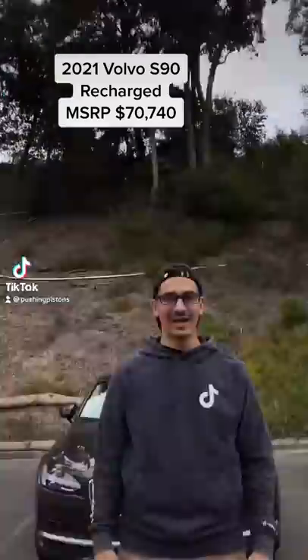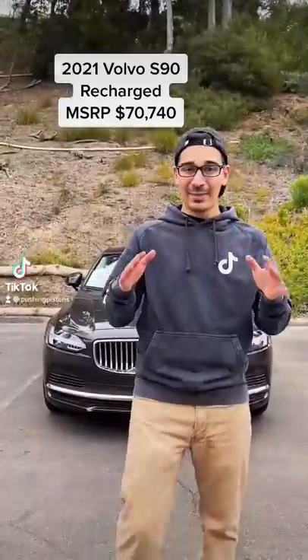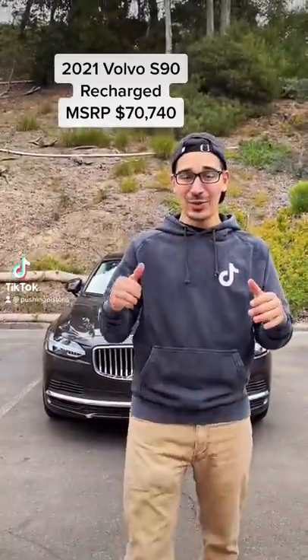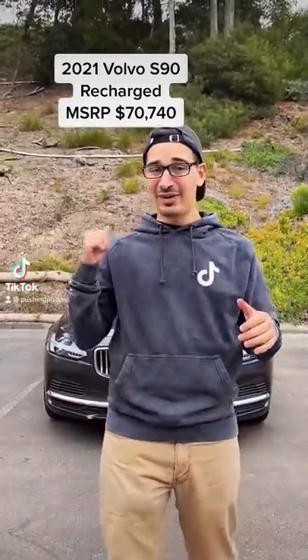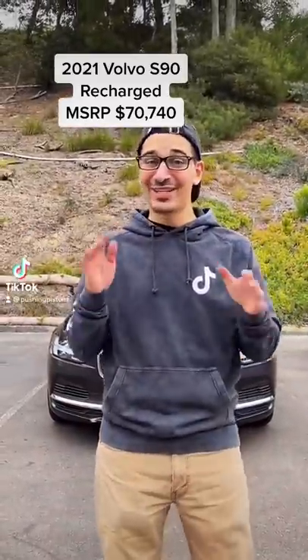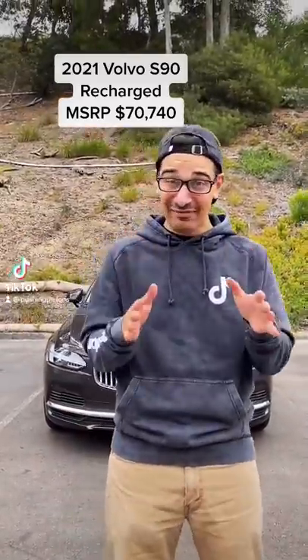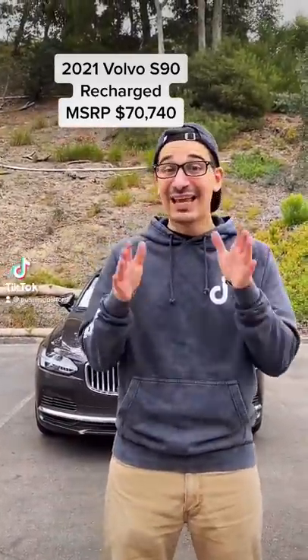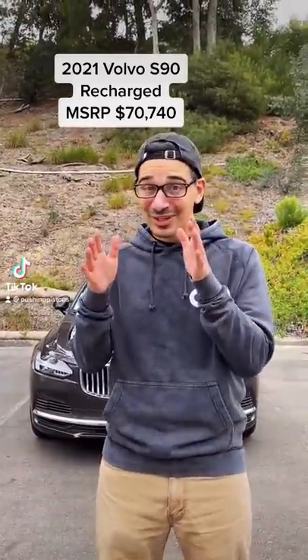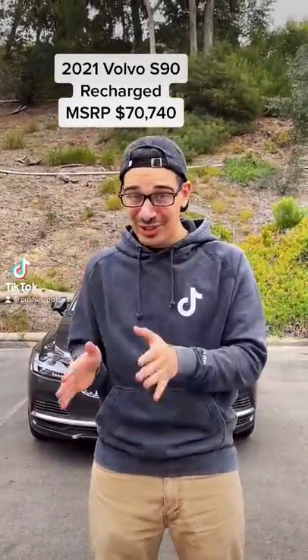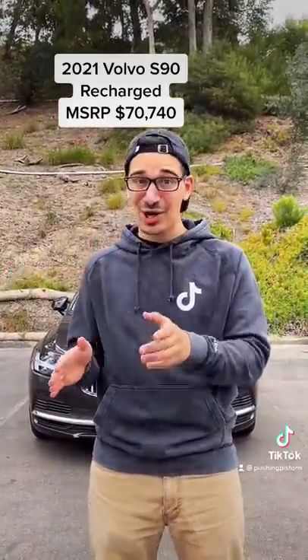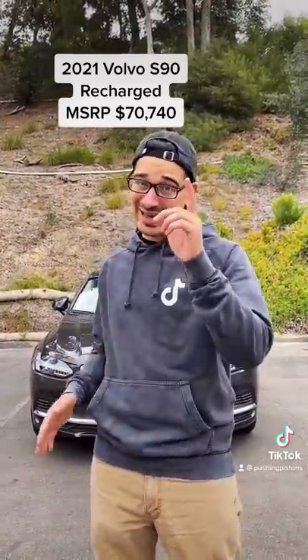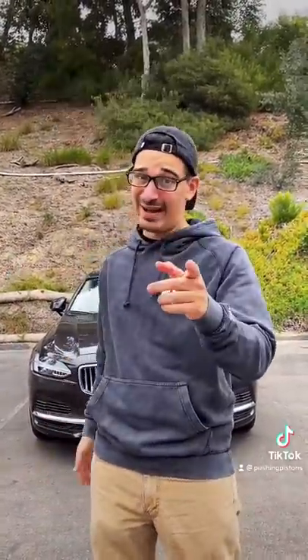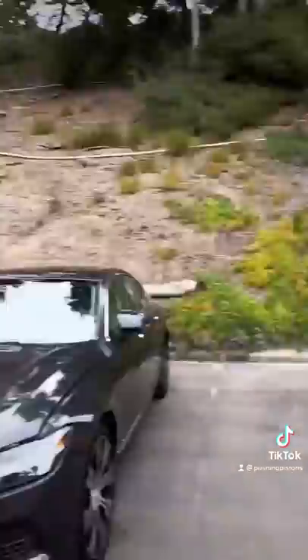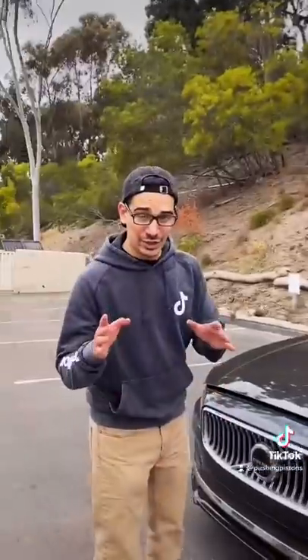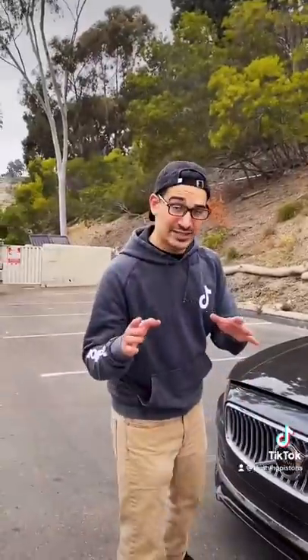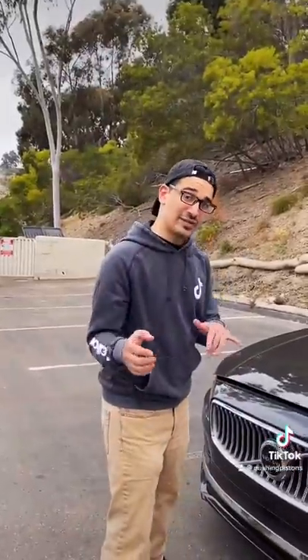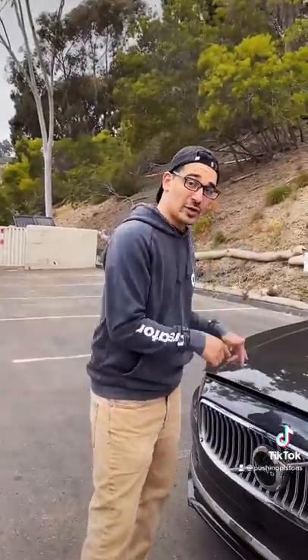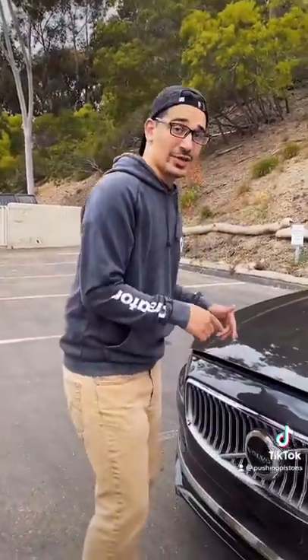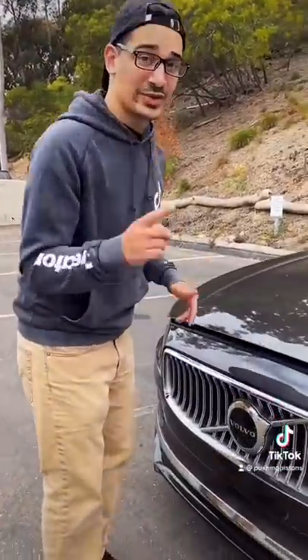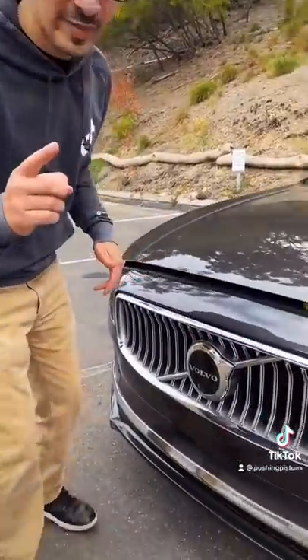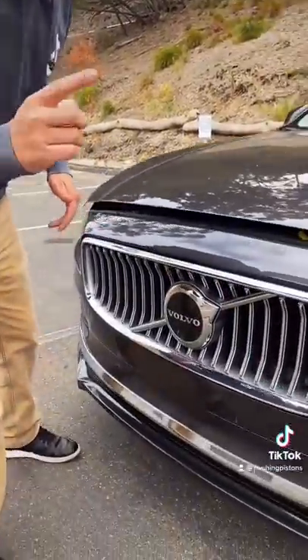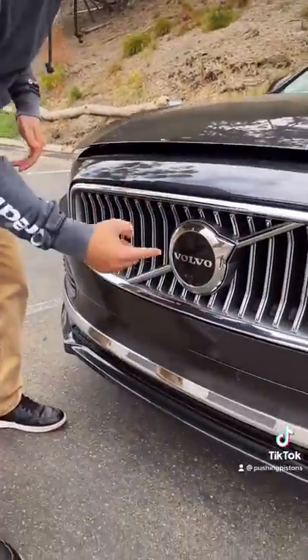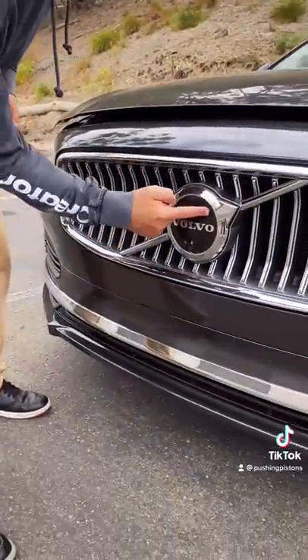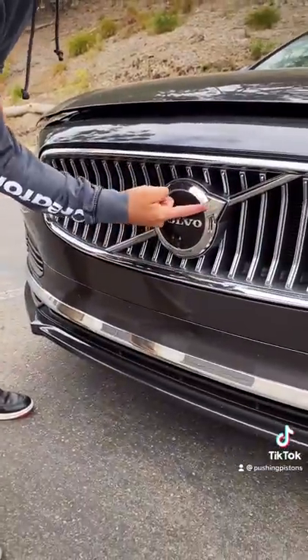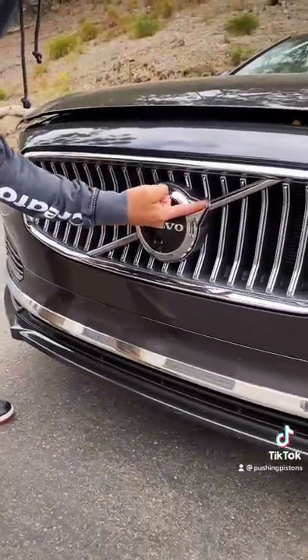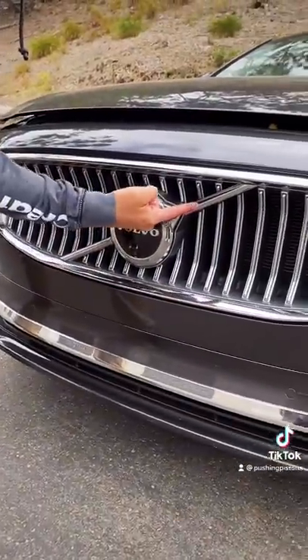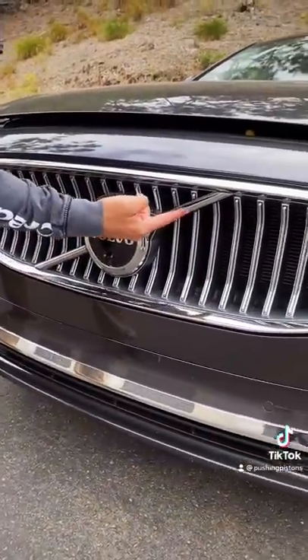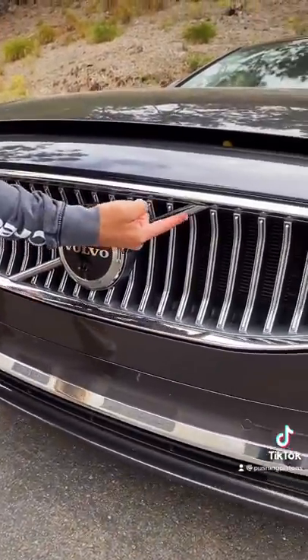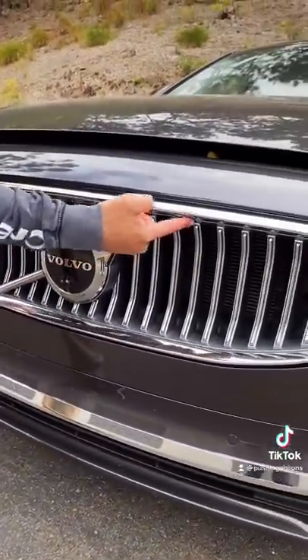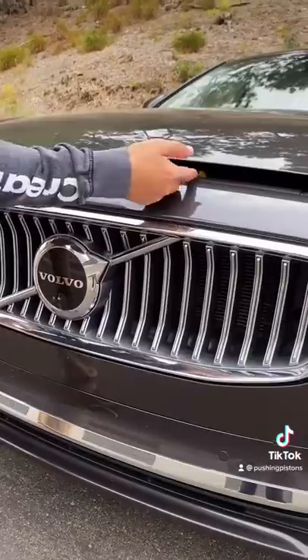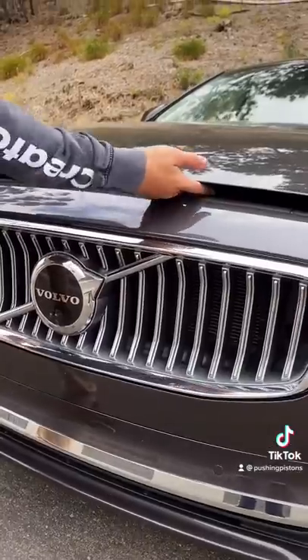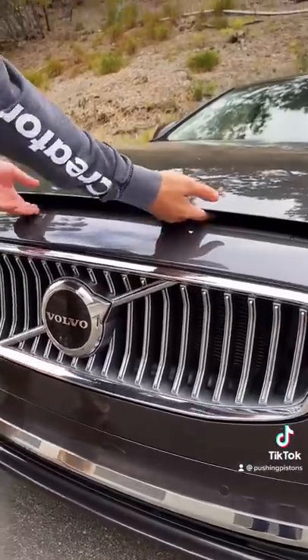I'm going to show you why this Volvo is the safest and most luxurious car to get hit by. To show you the first safety feature, I have to open up the hood — which Volvo makes super easy. If you take the arrow on their logo and follow the line up the grille, that's where the latch is going to be, so you can find it every single time.